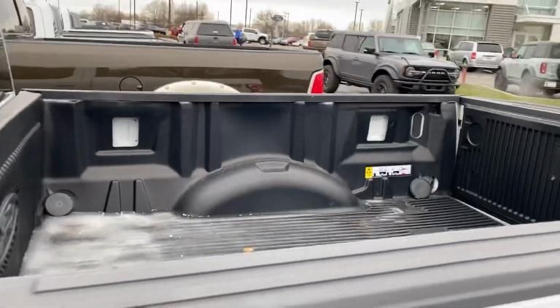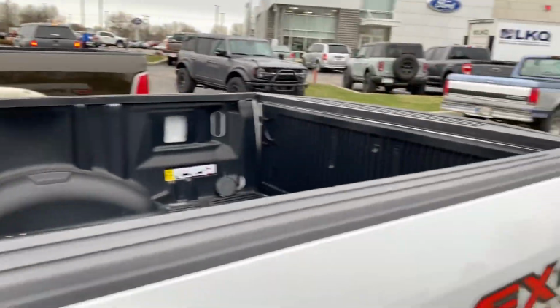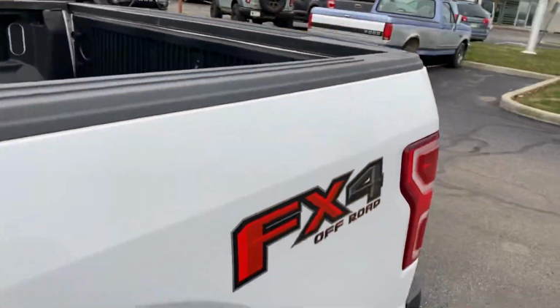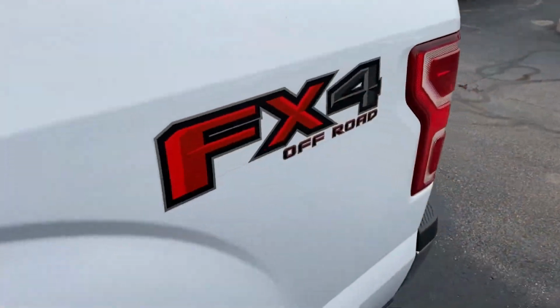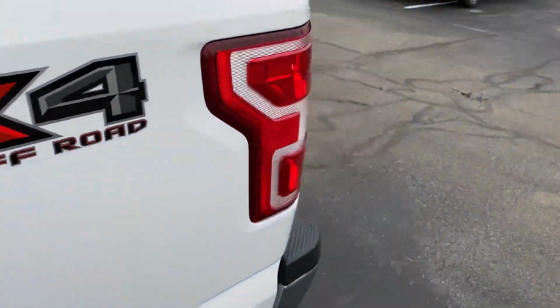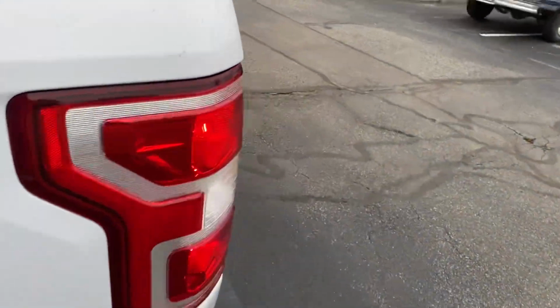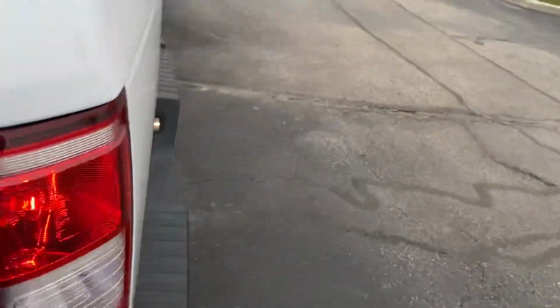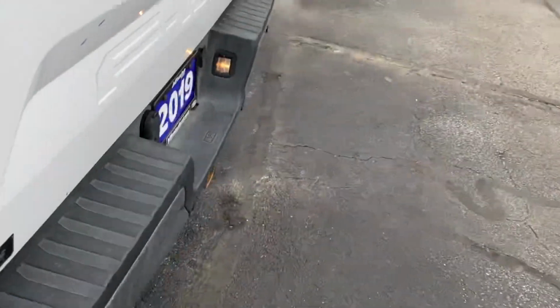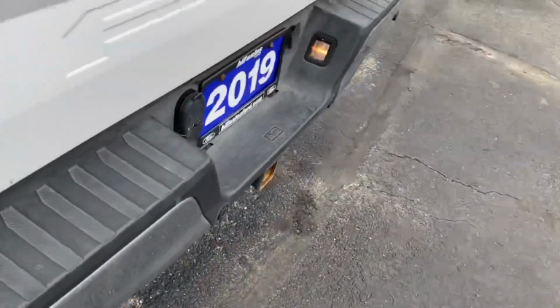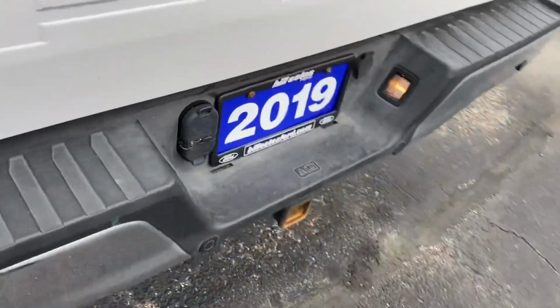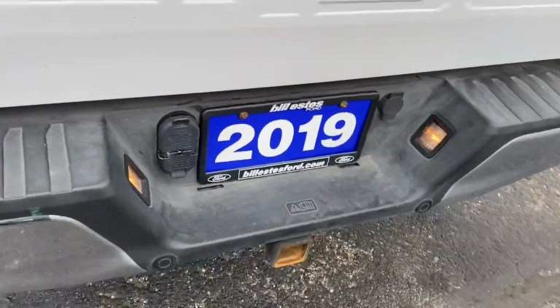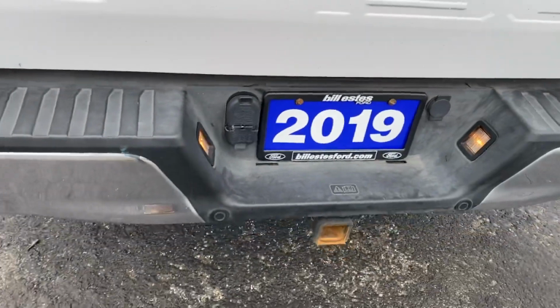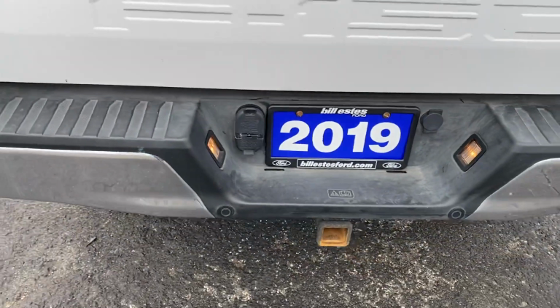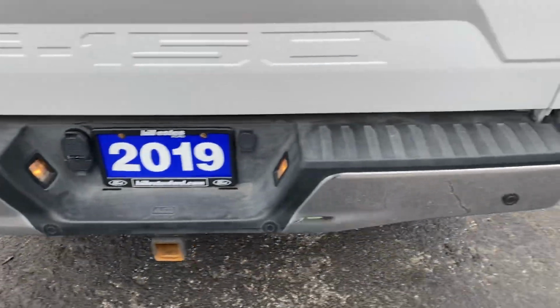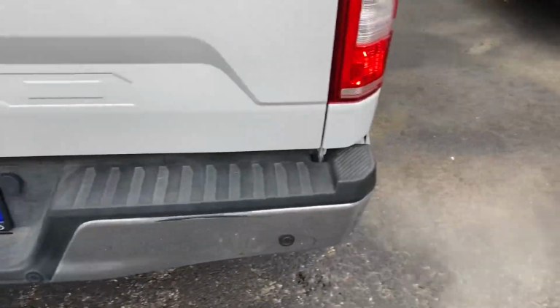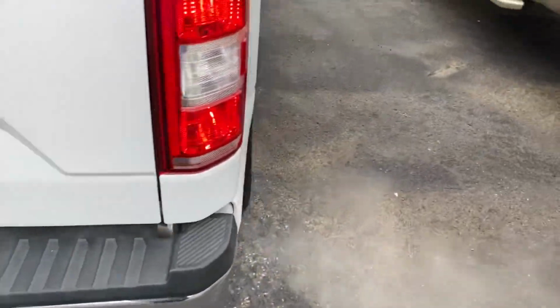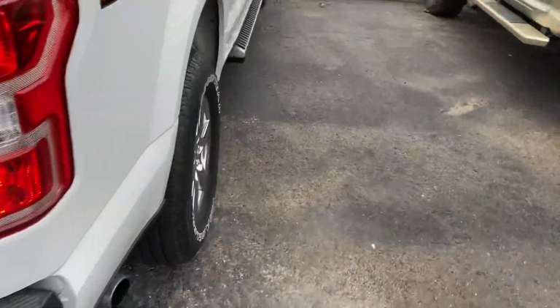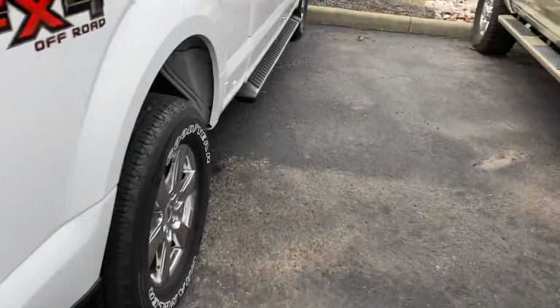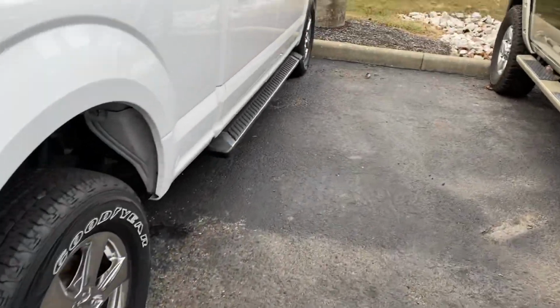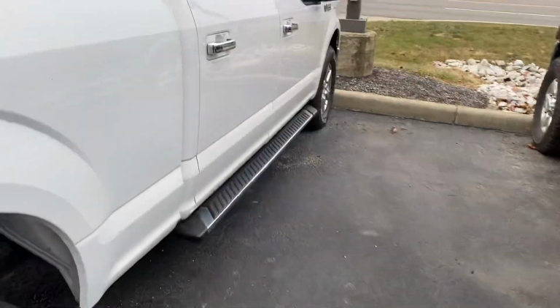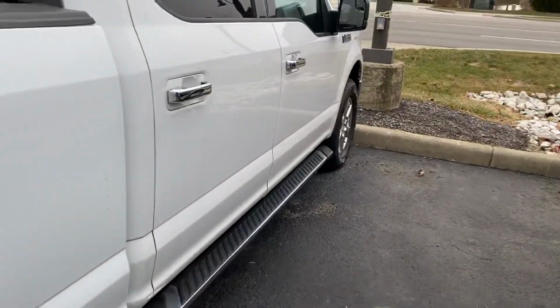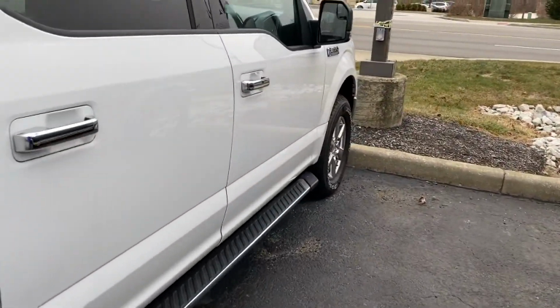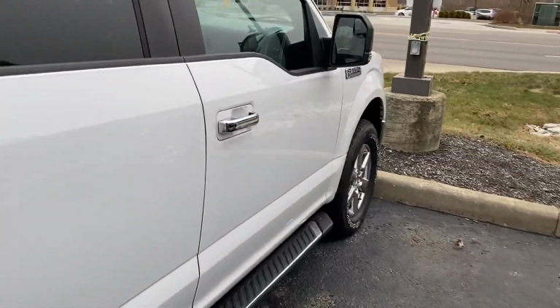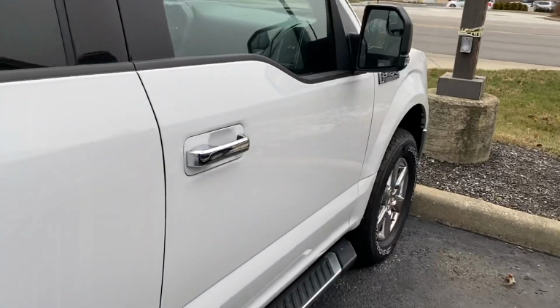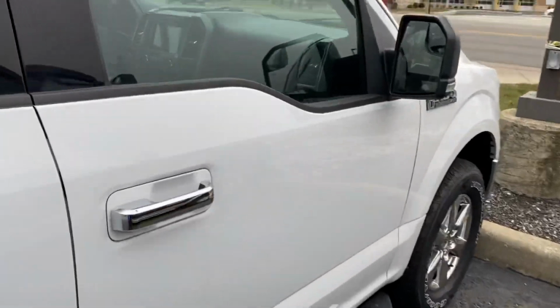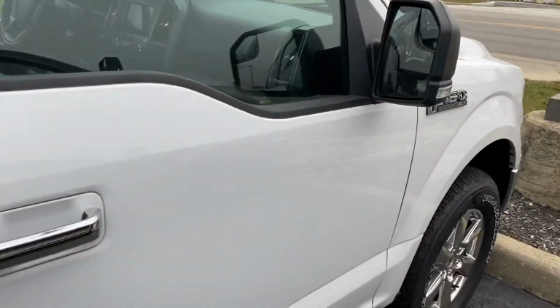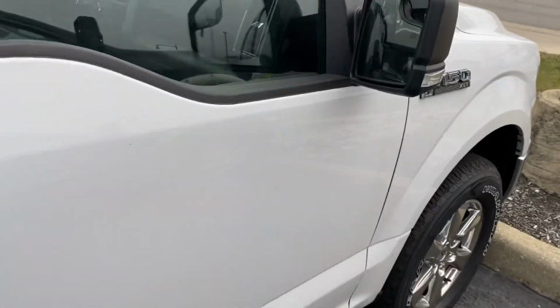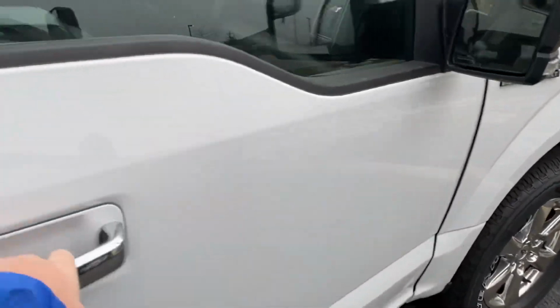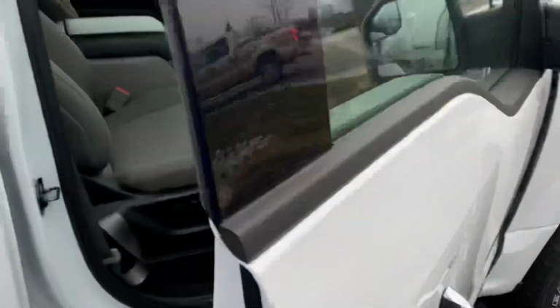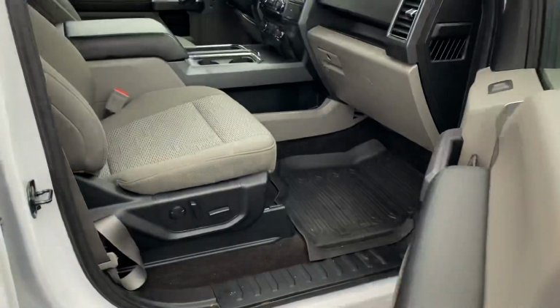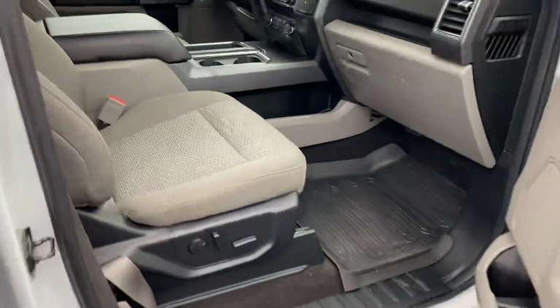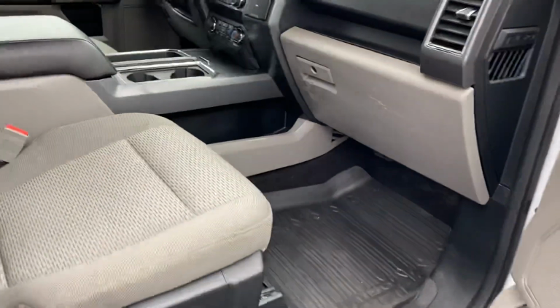There's a nice bed liner here, backup sensors, backup camera, and all your tow hookups. This vehicle also has remote start — again, perfect for winter days like today.